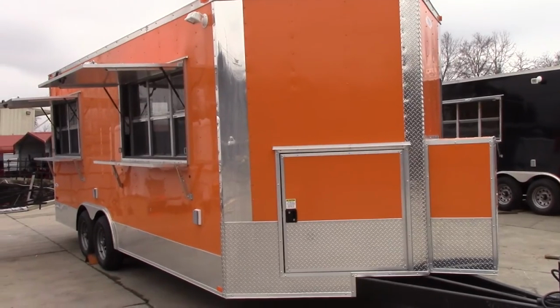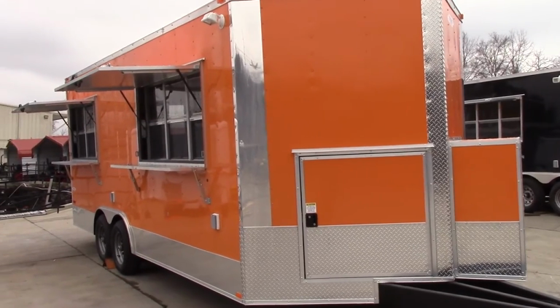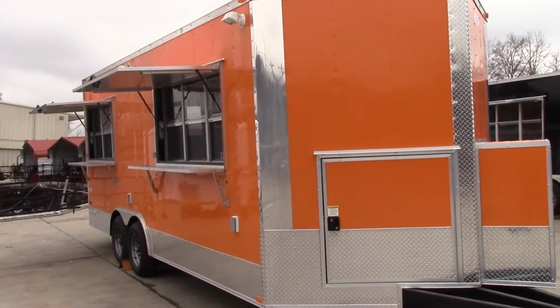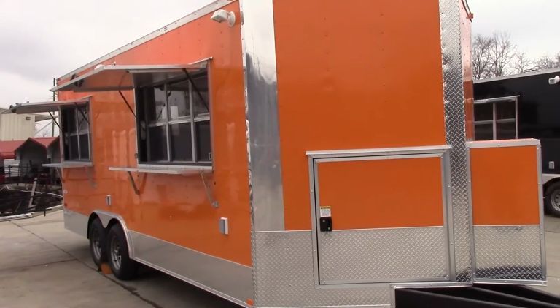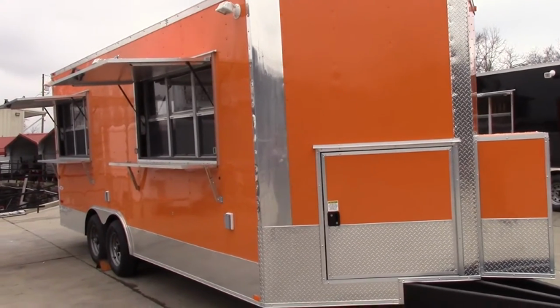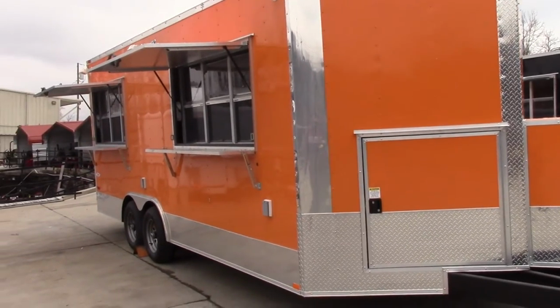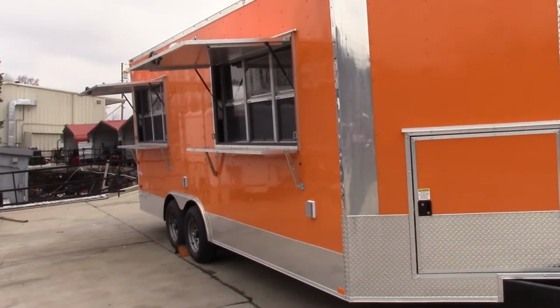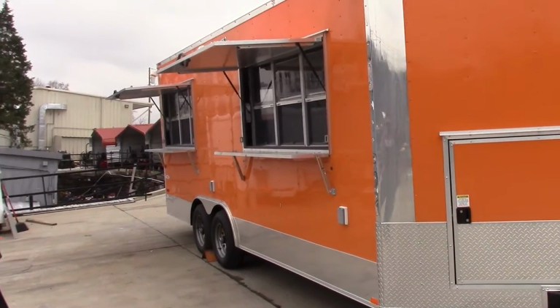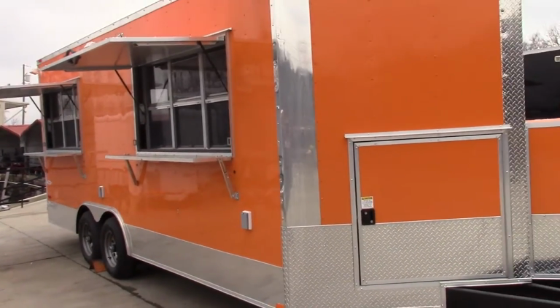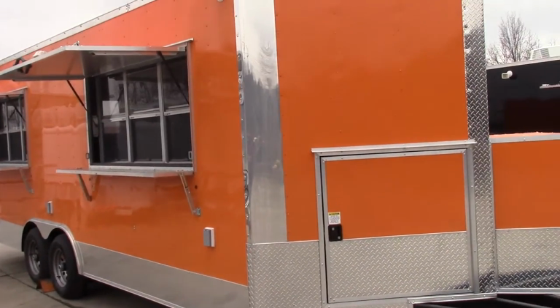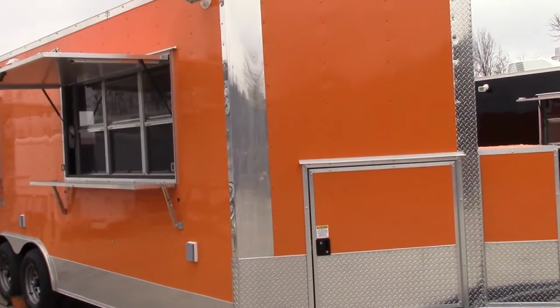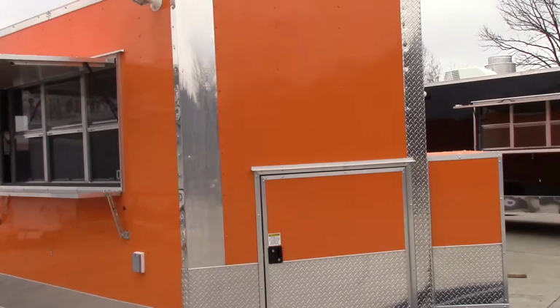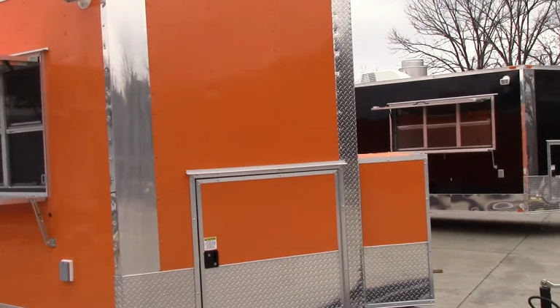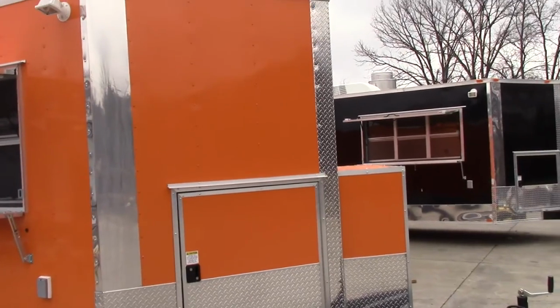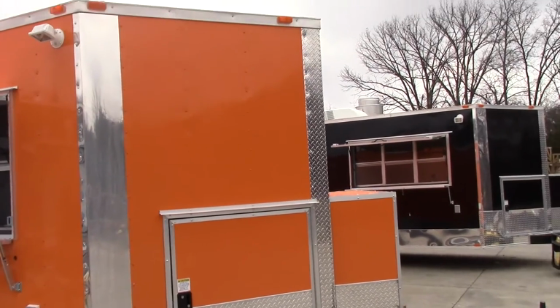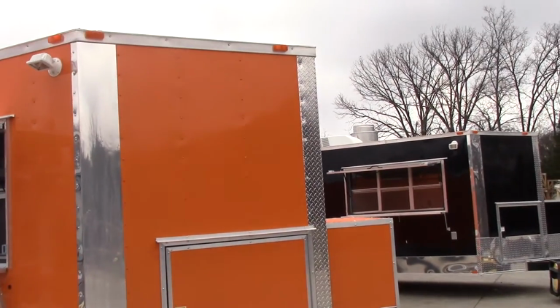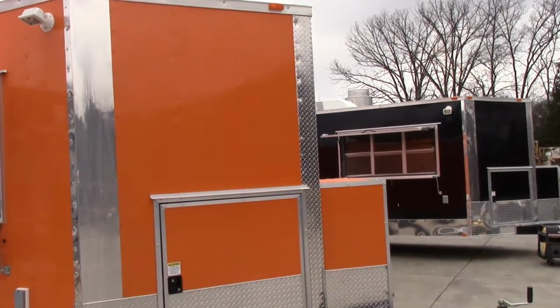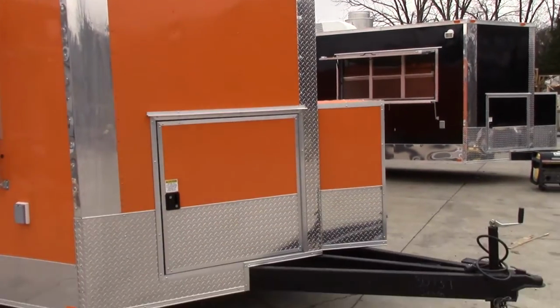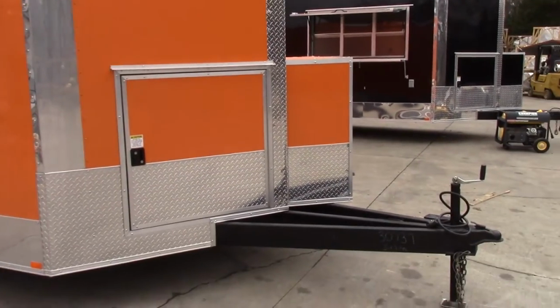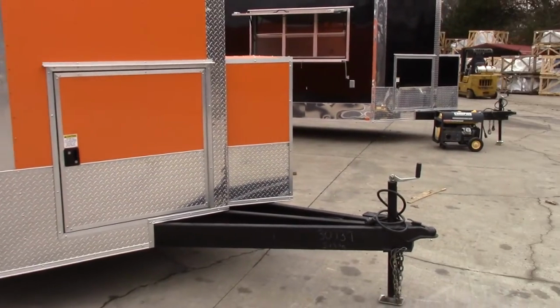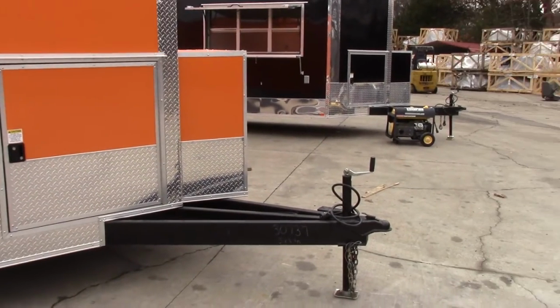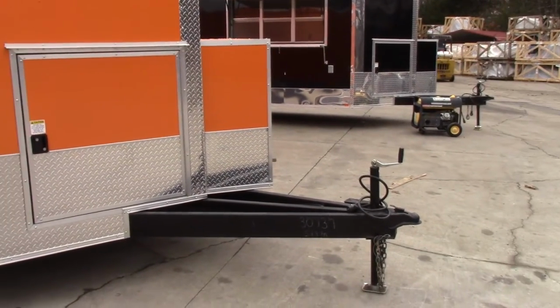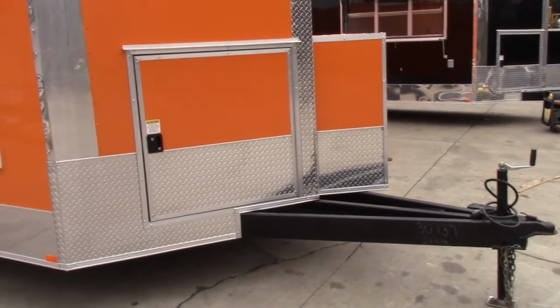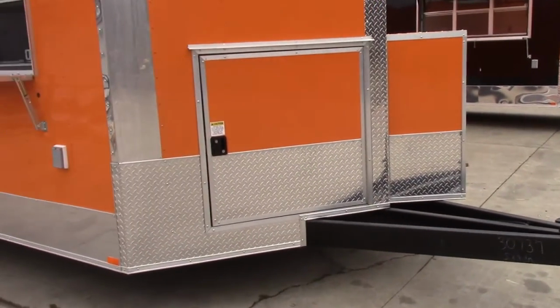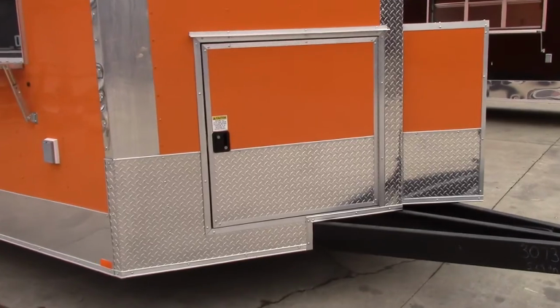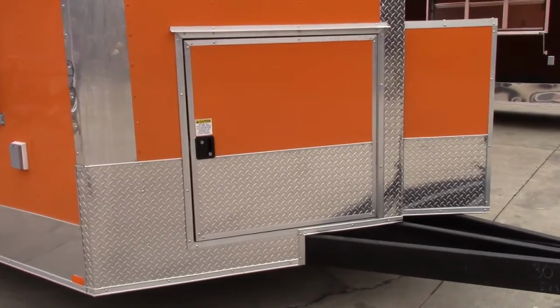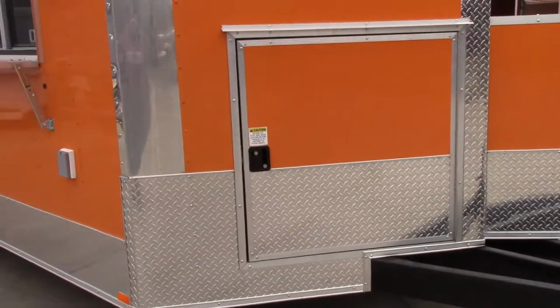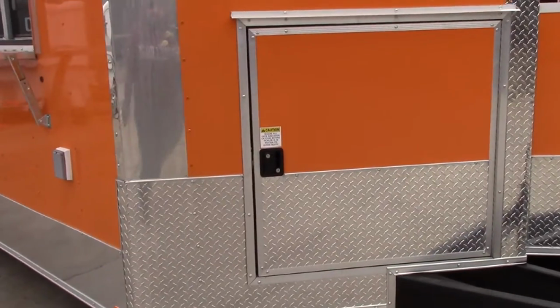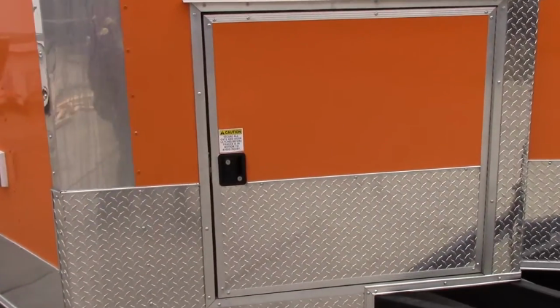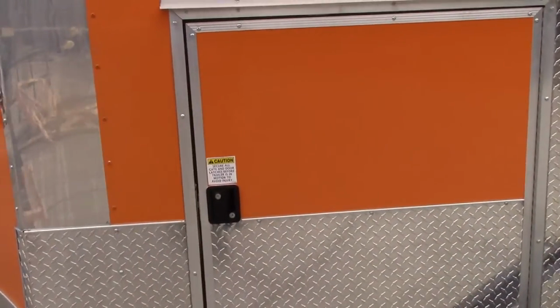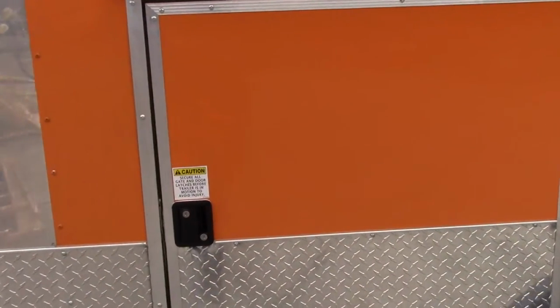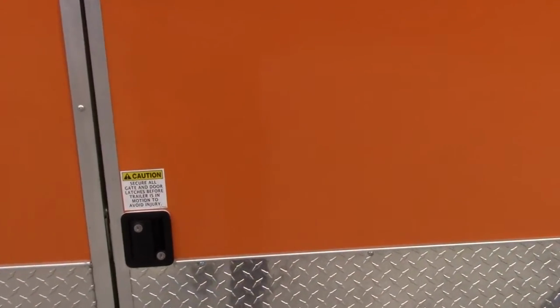As you can see, this trailer is orange in color. On the driver's side of the v-nose there is a 36 inch access door.